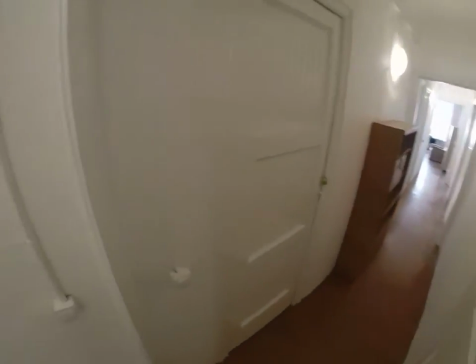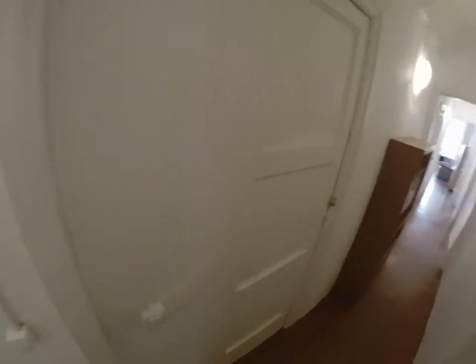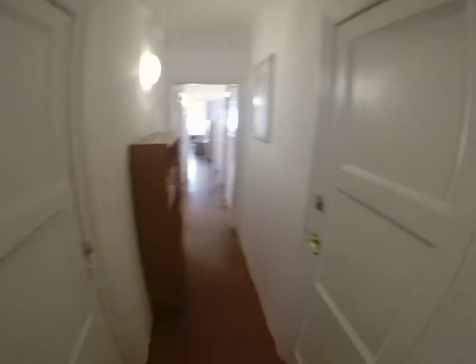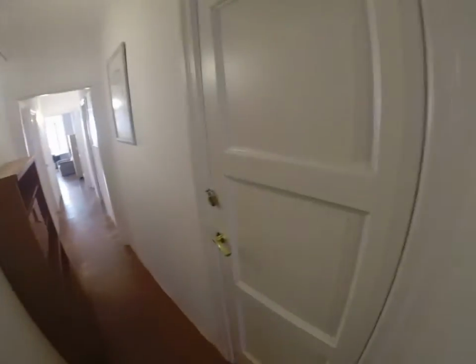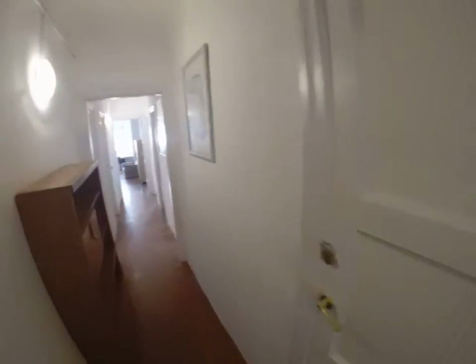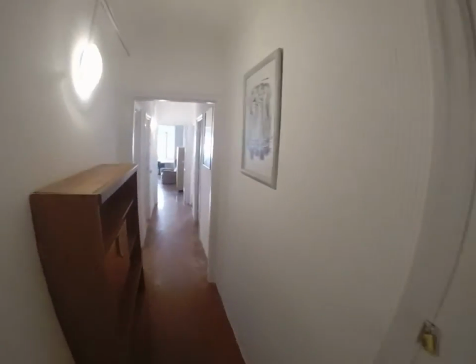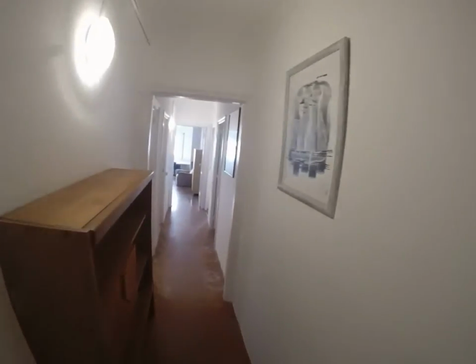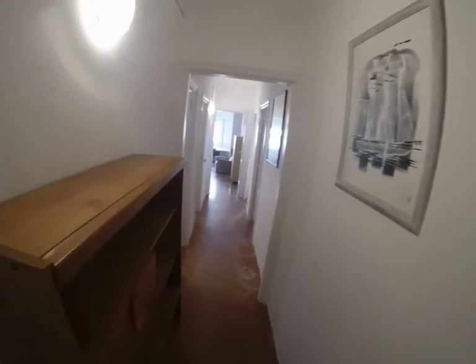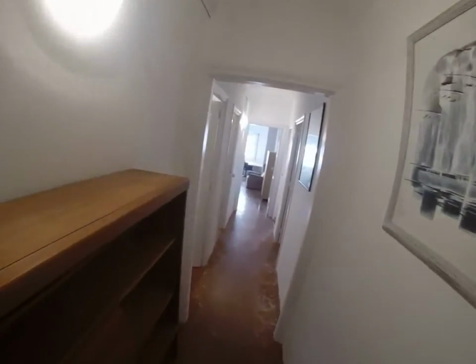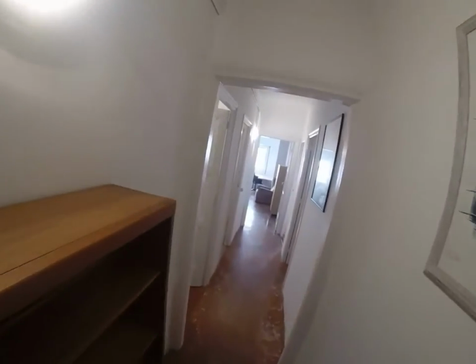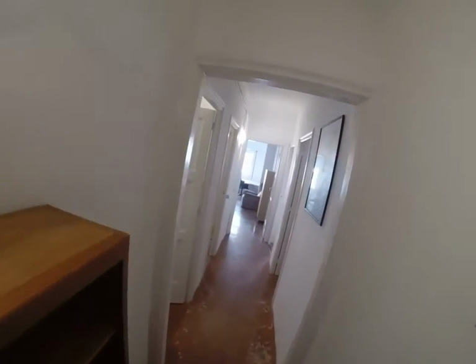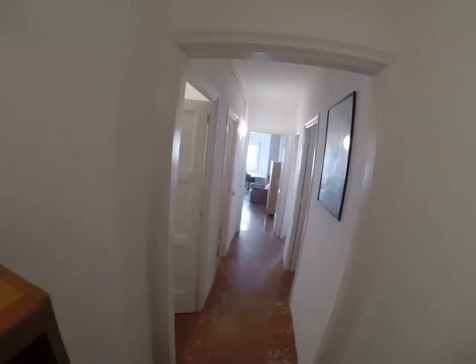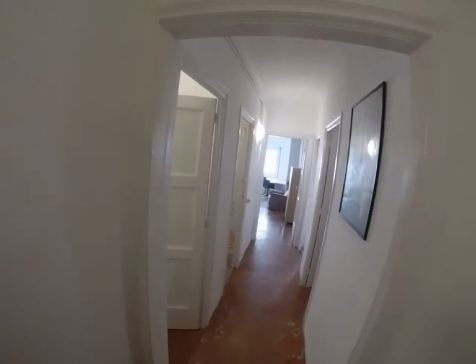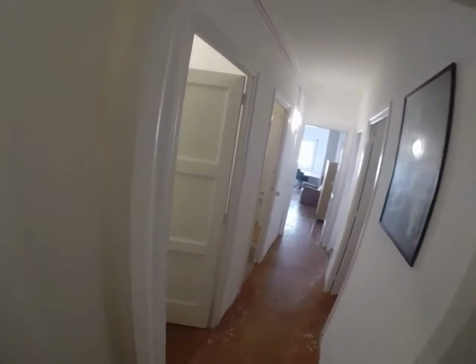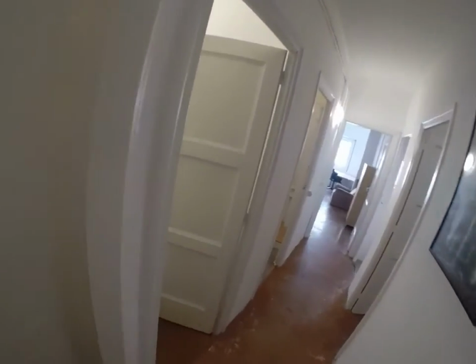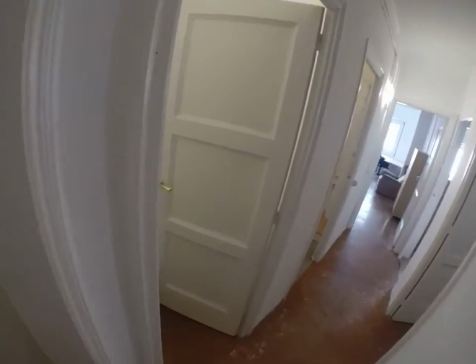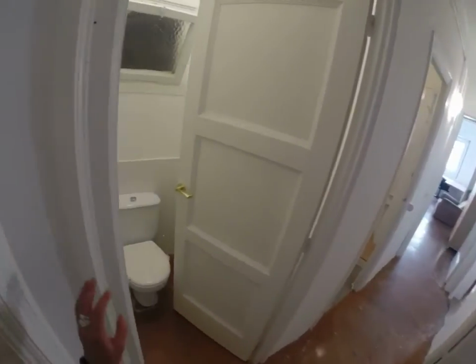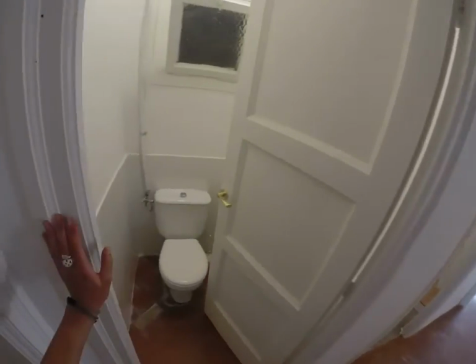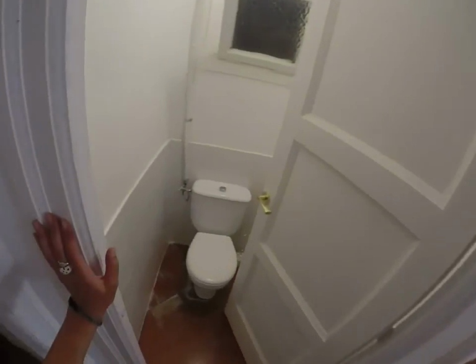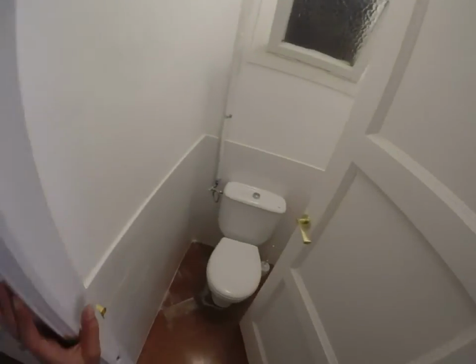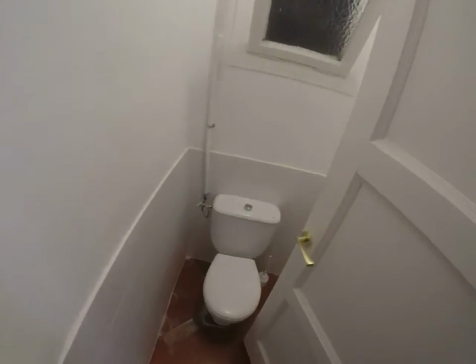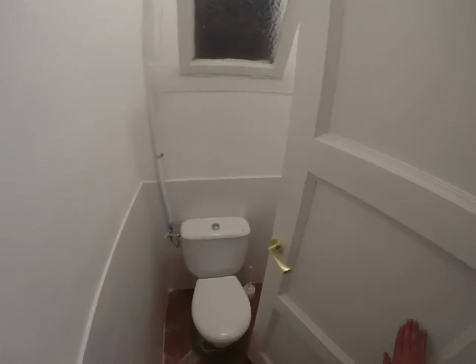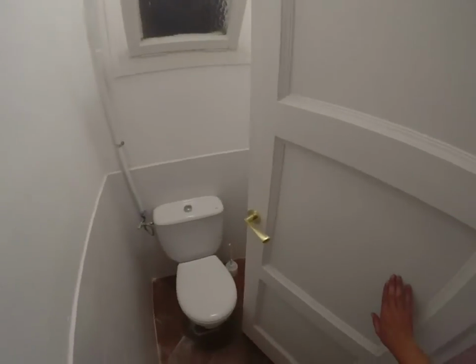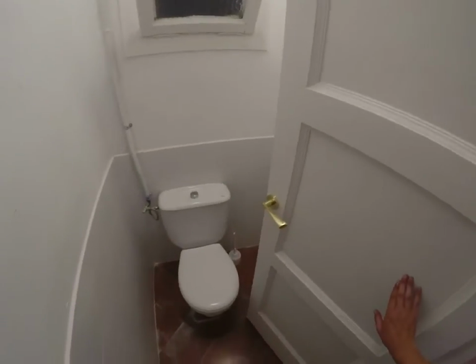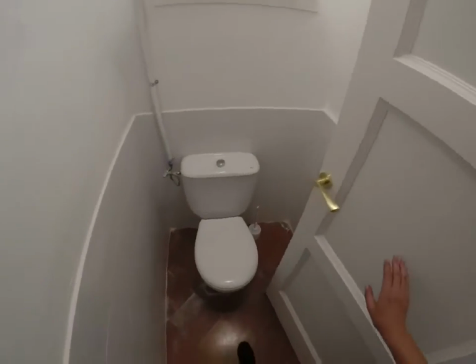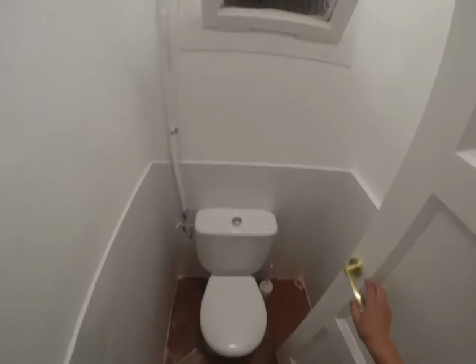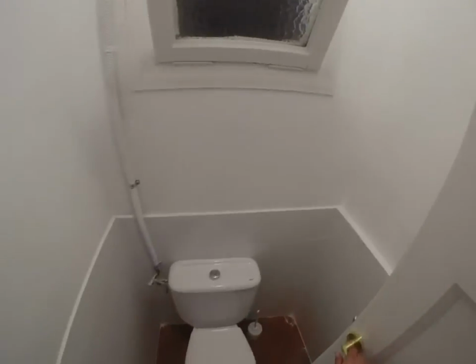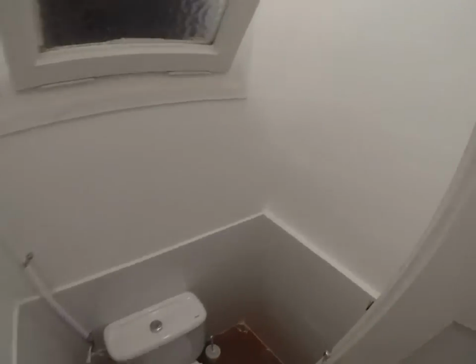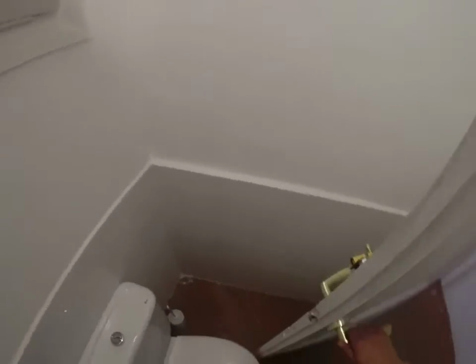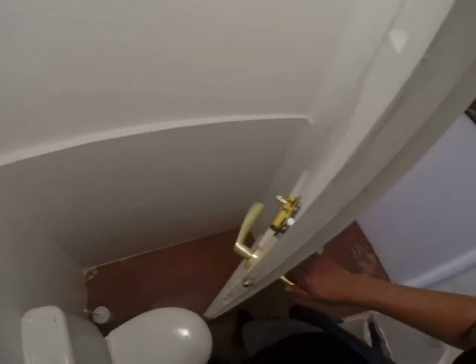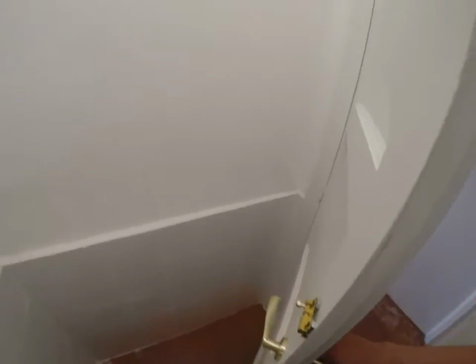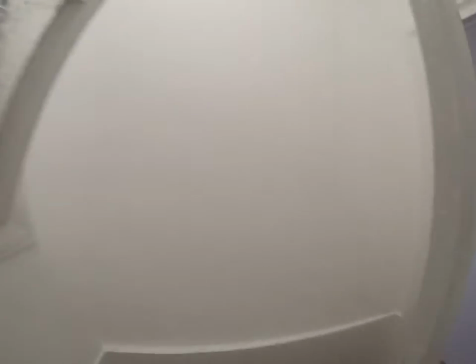Two more bedrooms that are currently occupied. This is just a toilet, really — nothing much here.